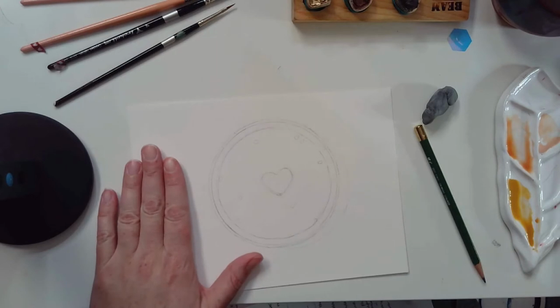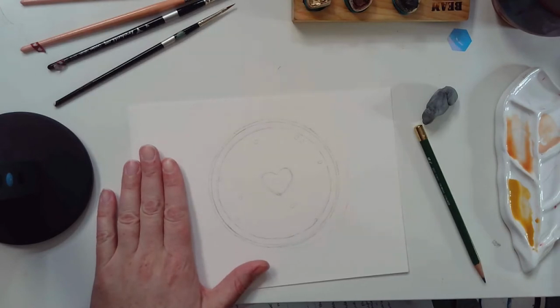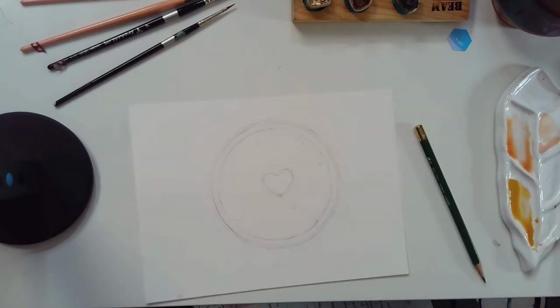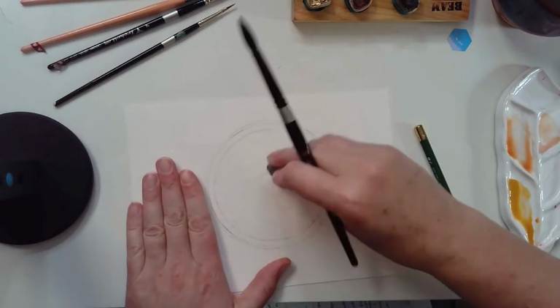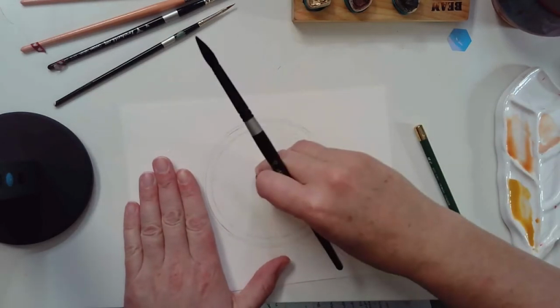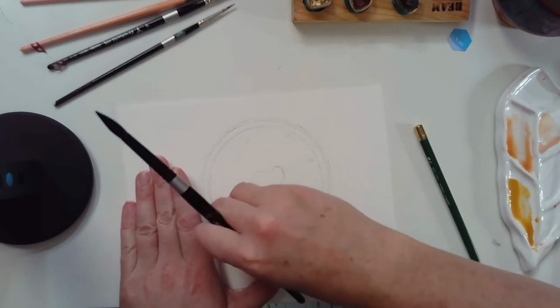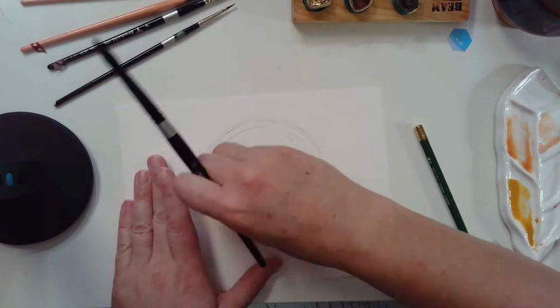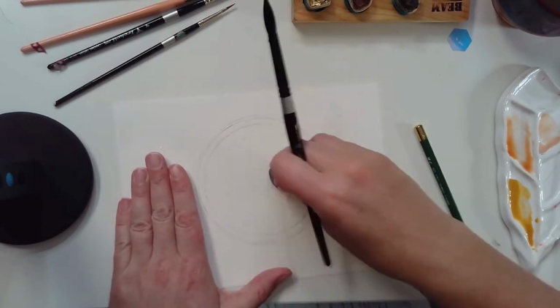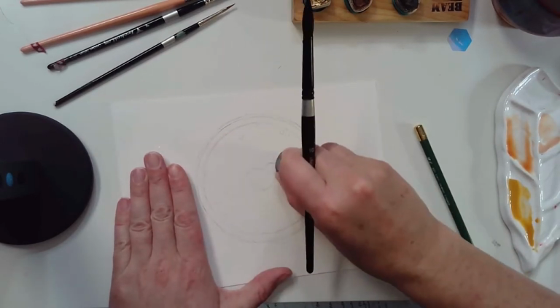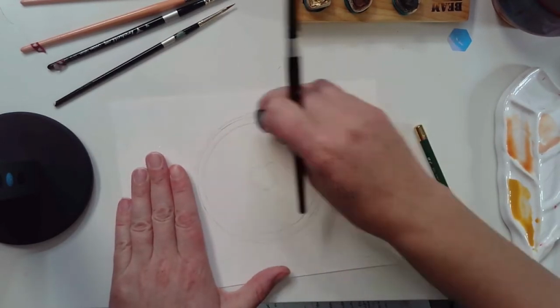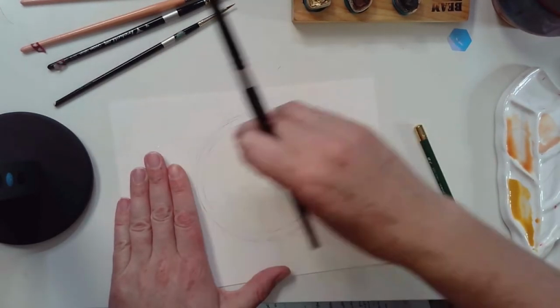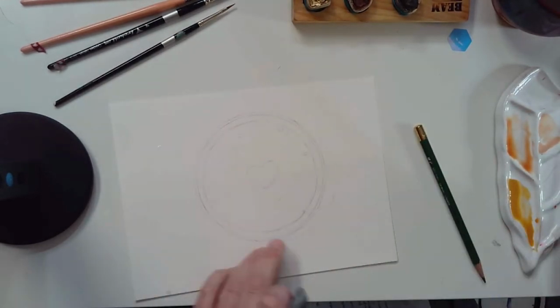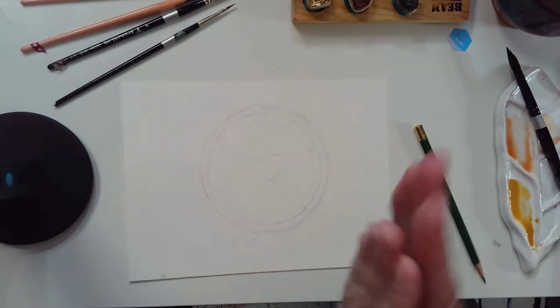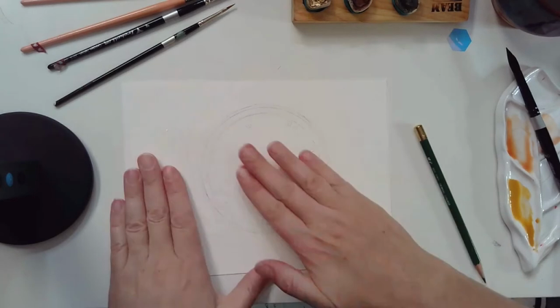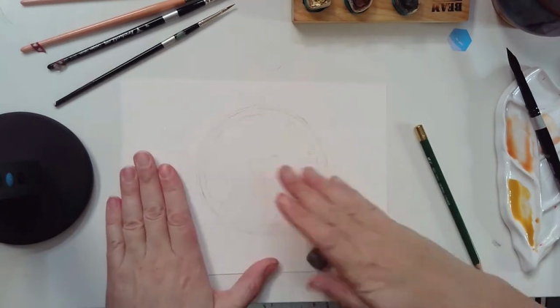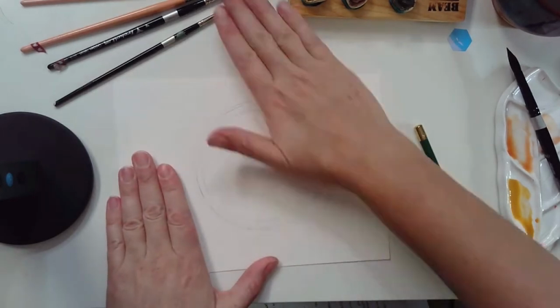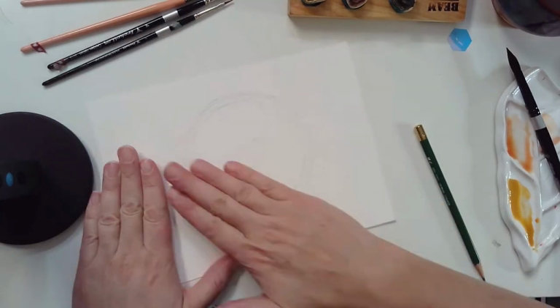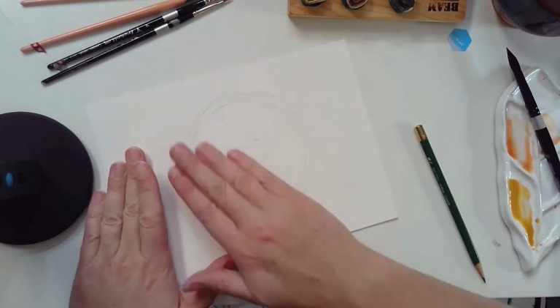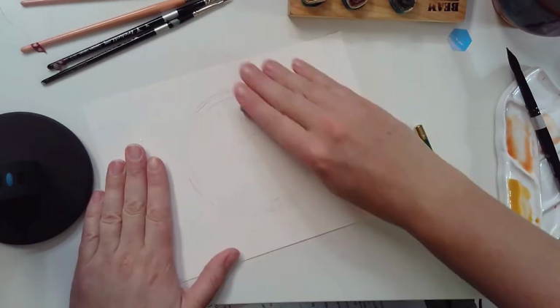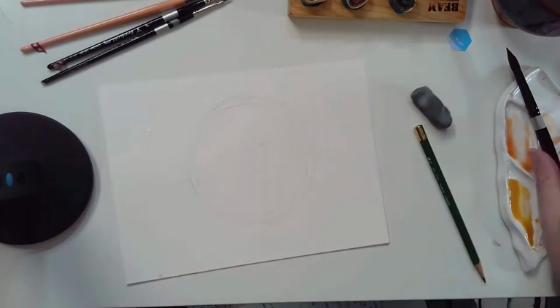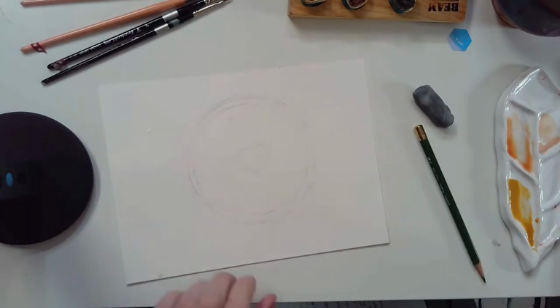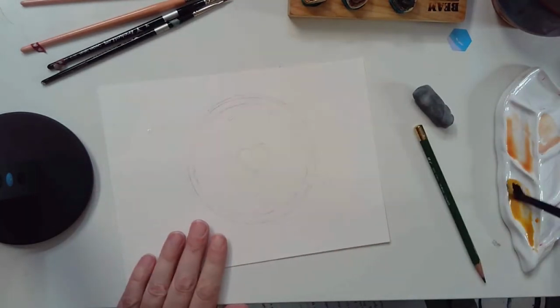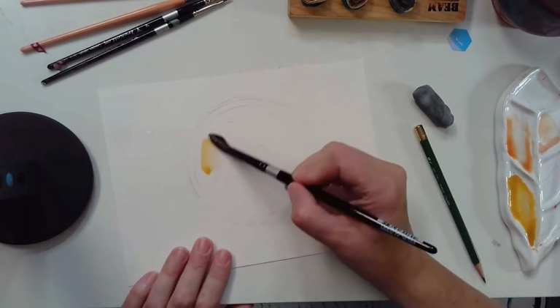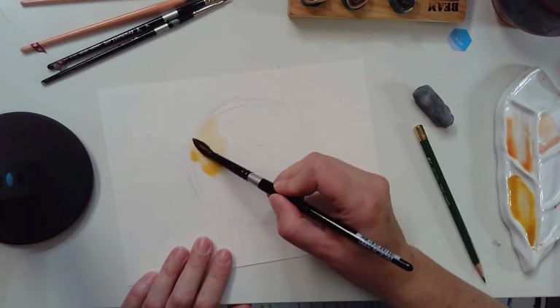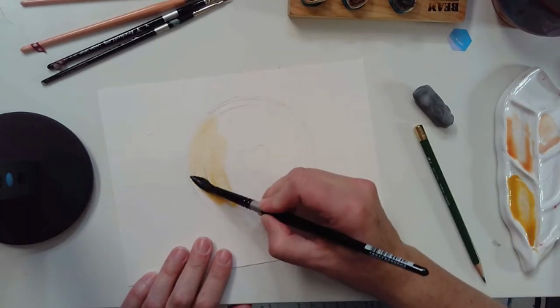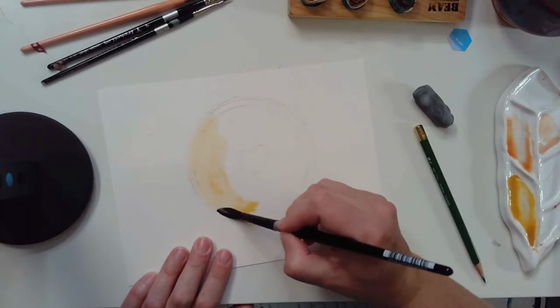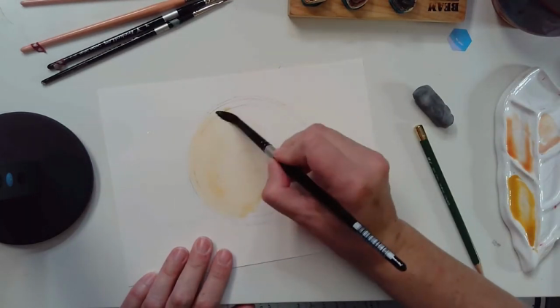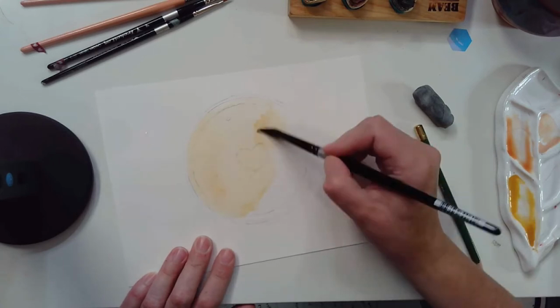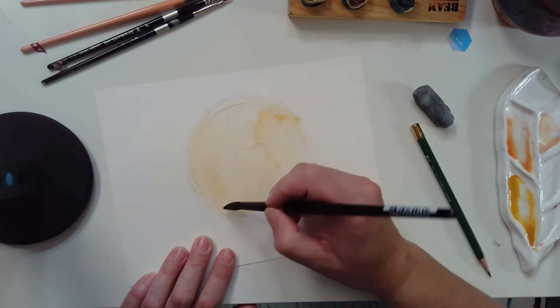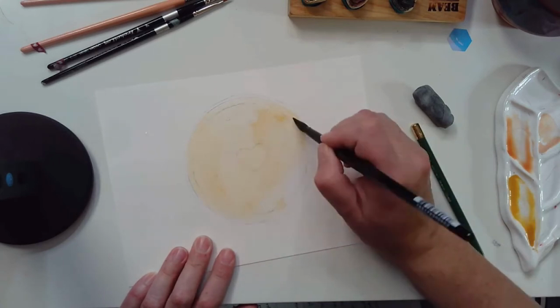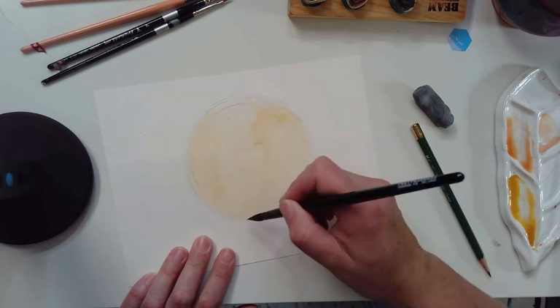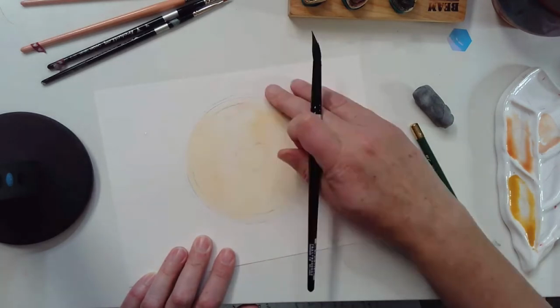From the one large circle I can kind of build off that and continue with my pie pan and my crust. You can see here I'm using a kneaded eraser to erase any dark marks.